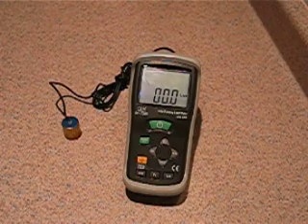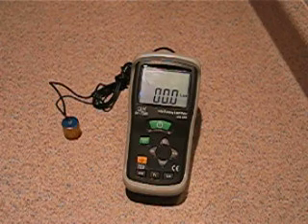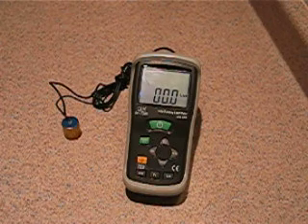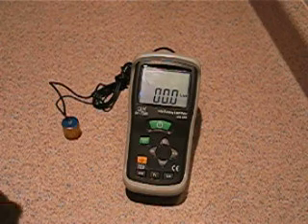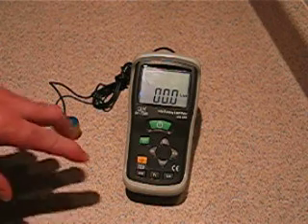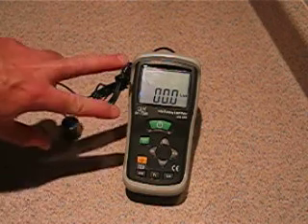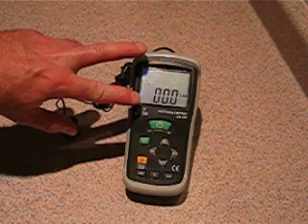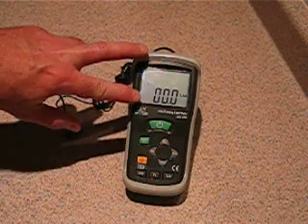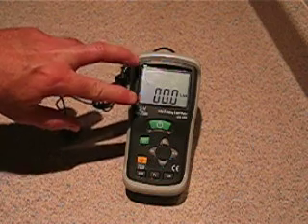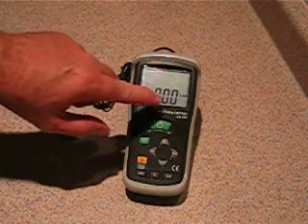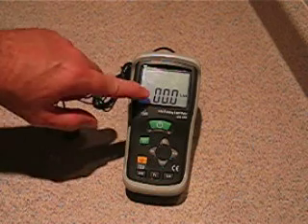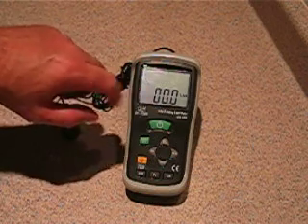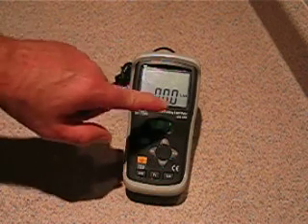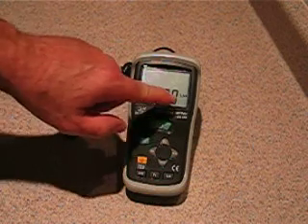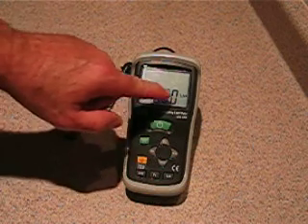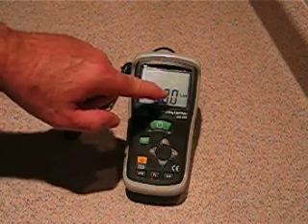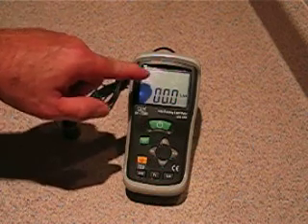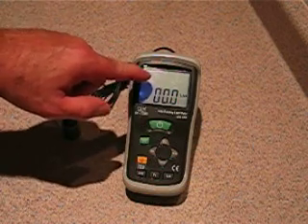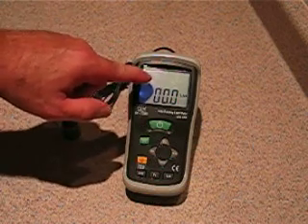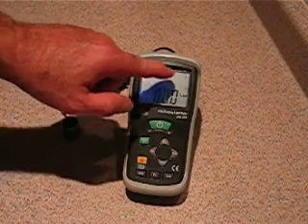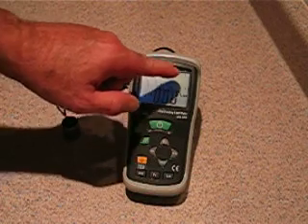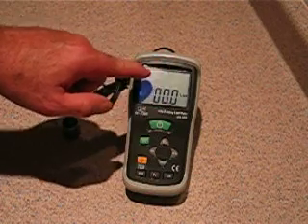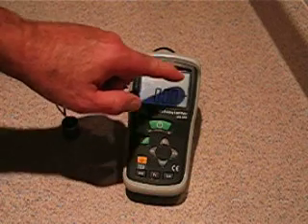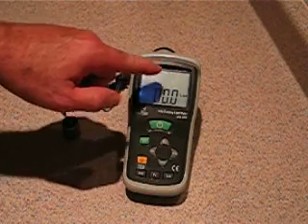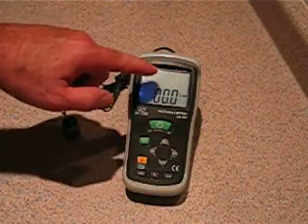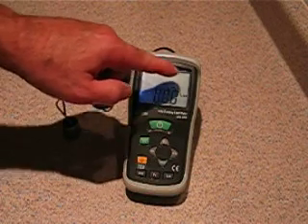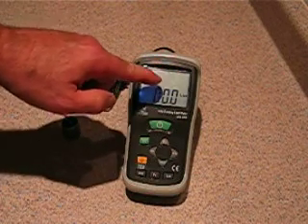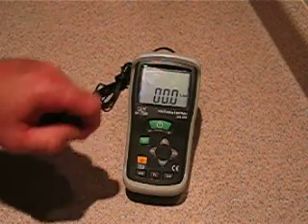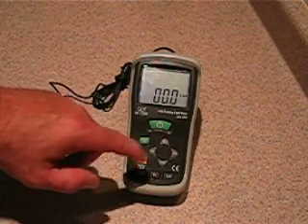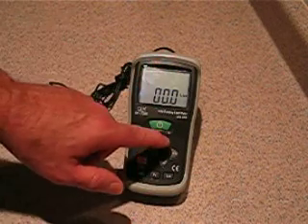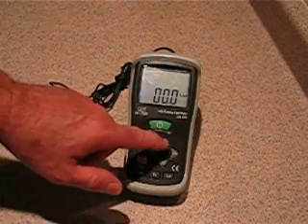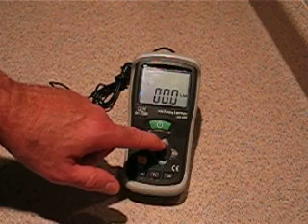What makes this product so special is you've got a really nice liquid crystal display. You have a digital display on the bottom, and you have seismic activity and an analog bar graph on the top. We also have min and max detection.